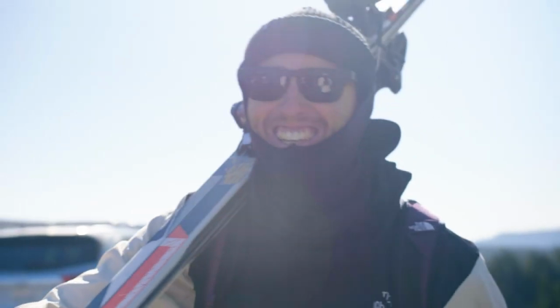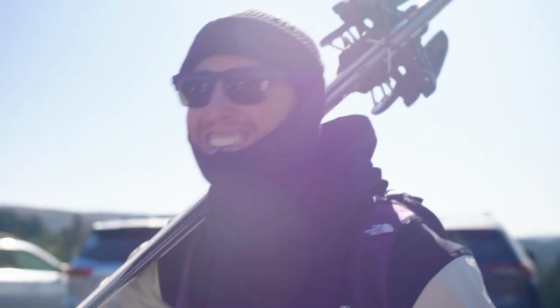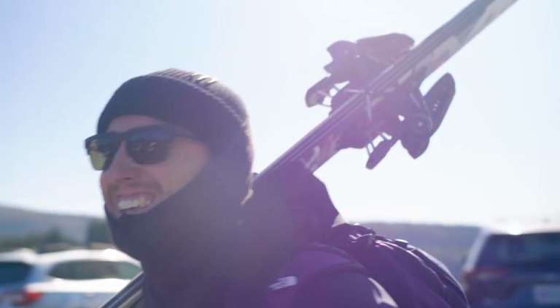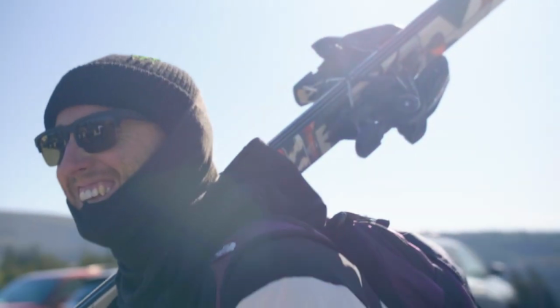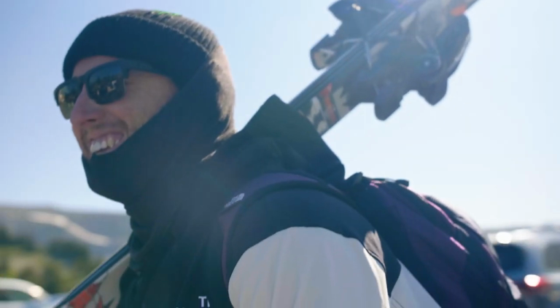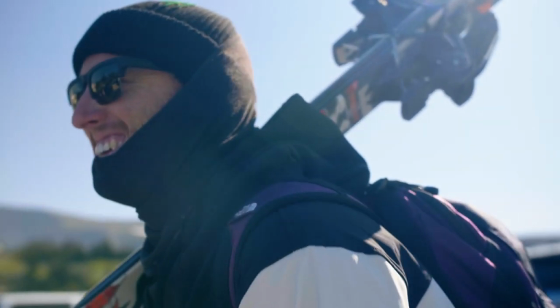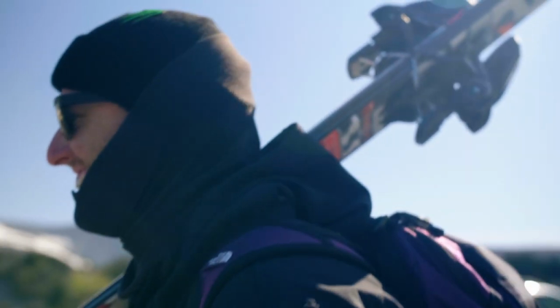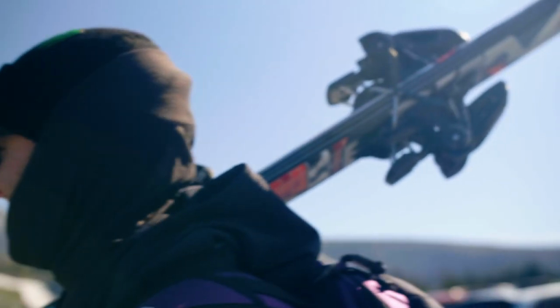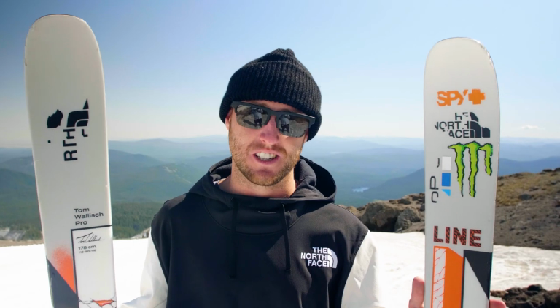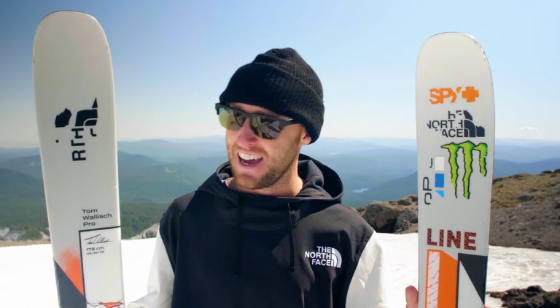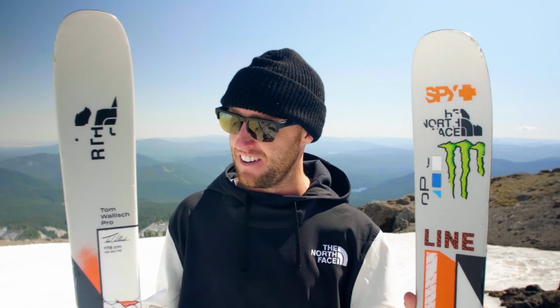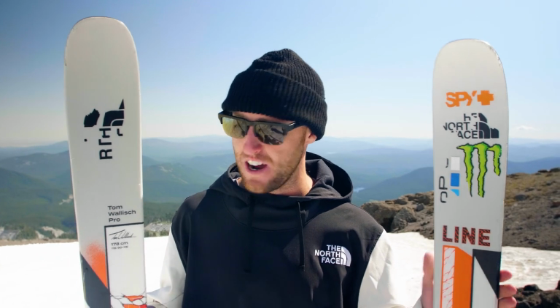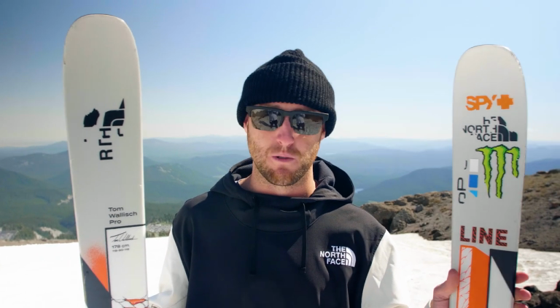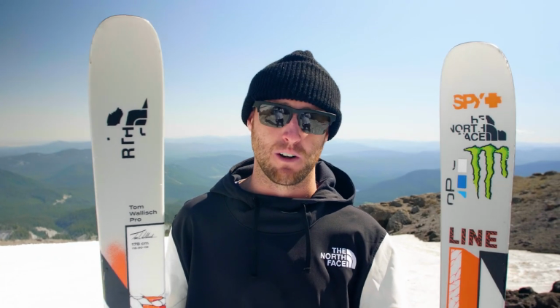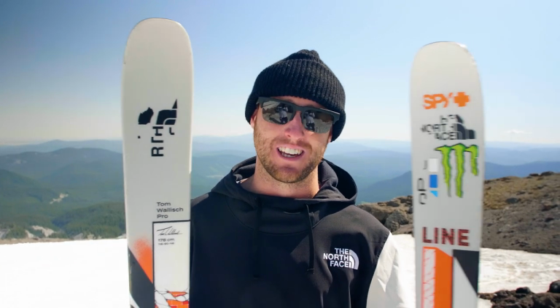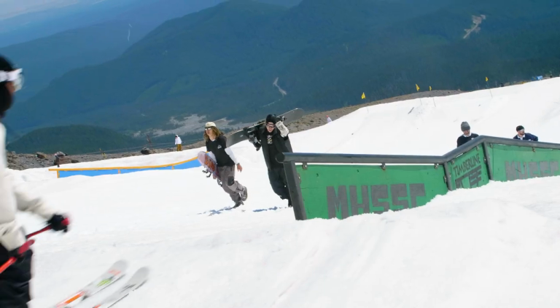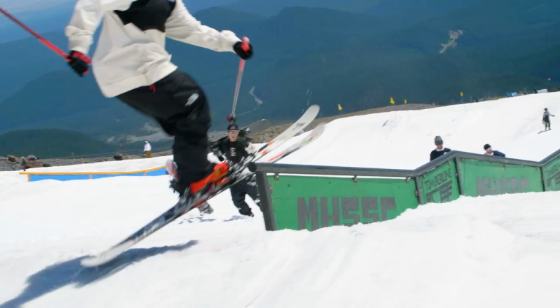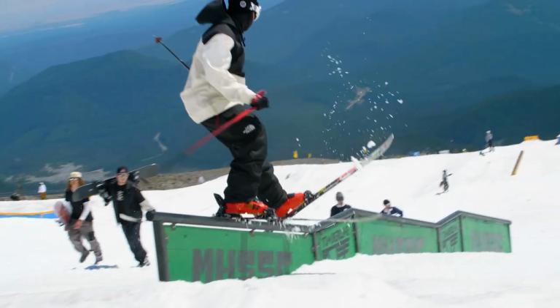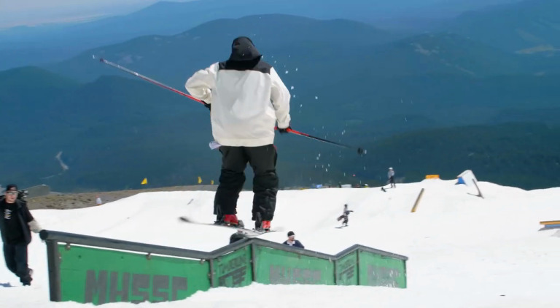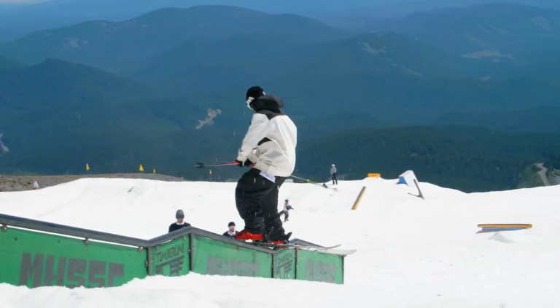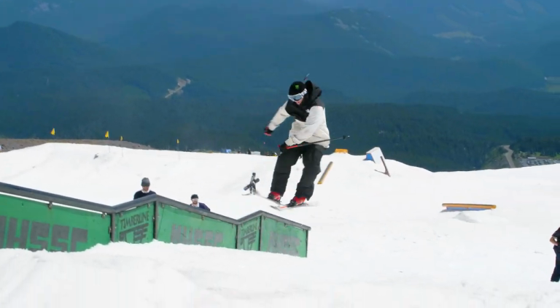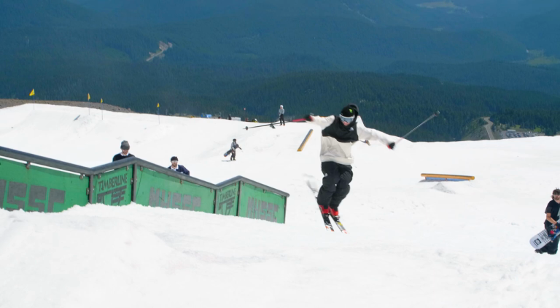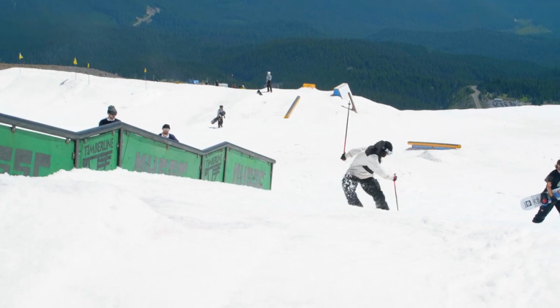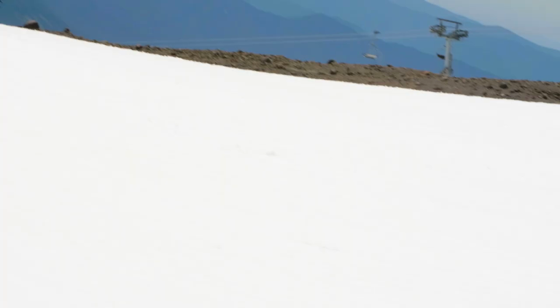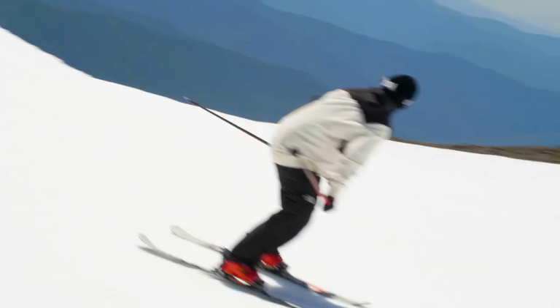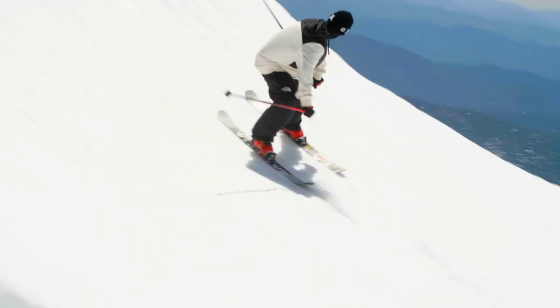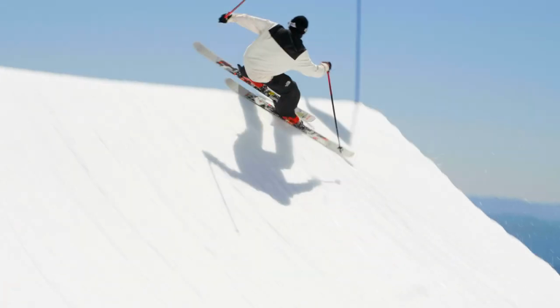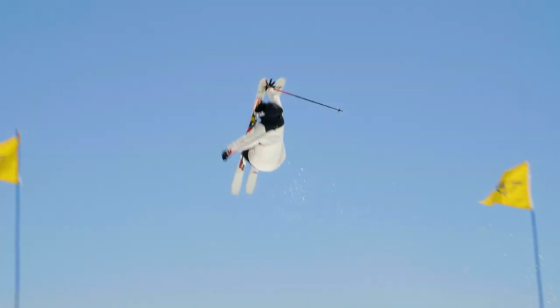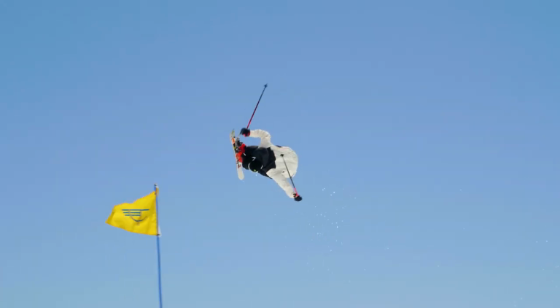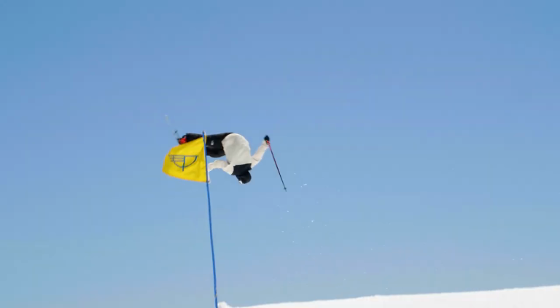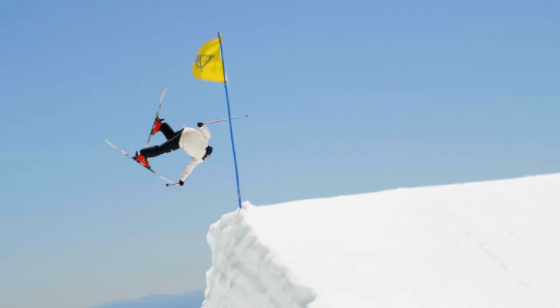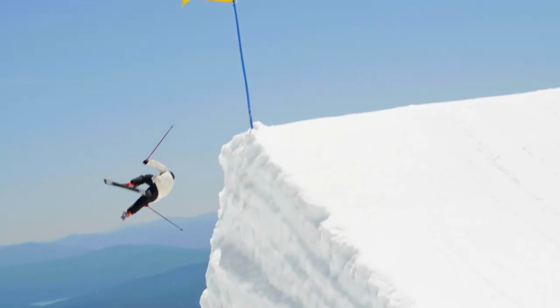It's always been a dream of mine to have a pro model ski, and year after year with Line we're able to continue to build, because this is still a full-on park charging ski — 90 underfoot for learning double corks and doing everything.